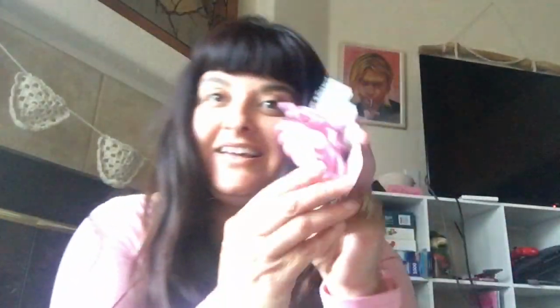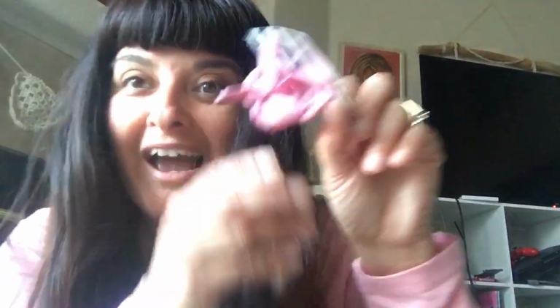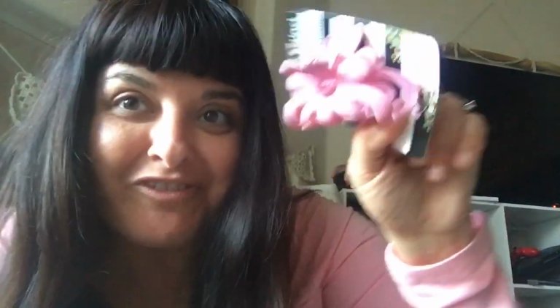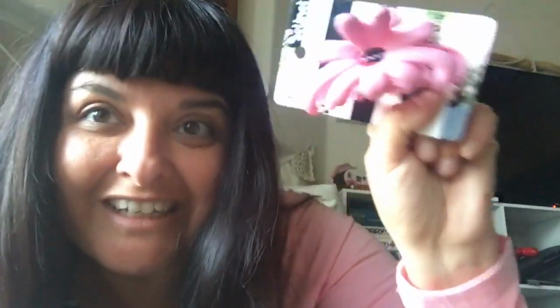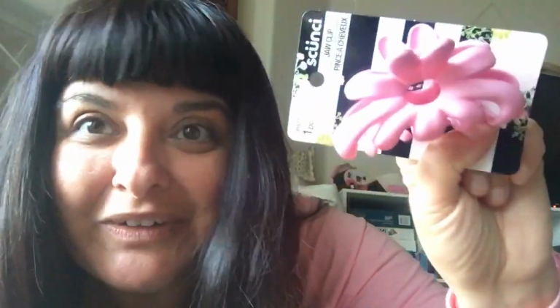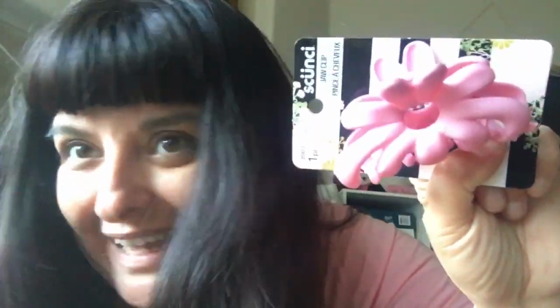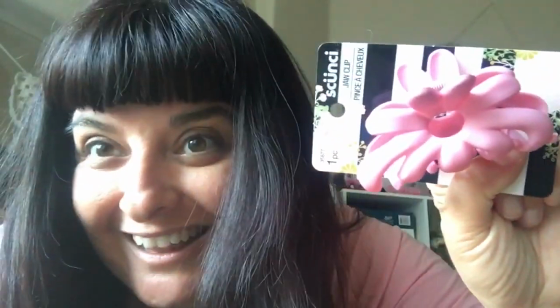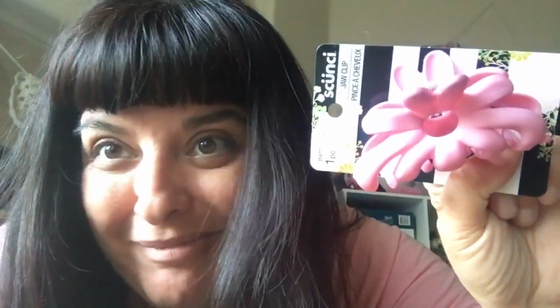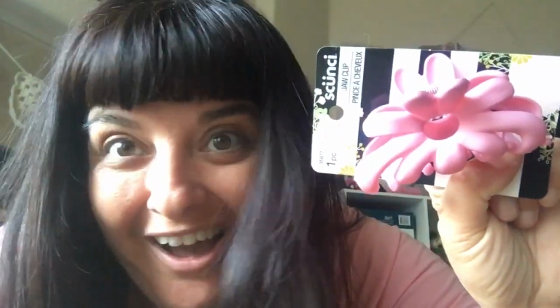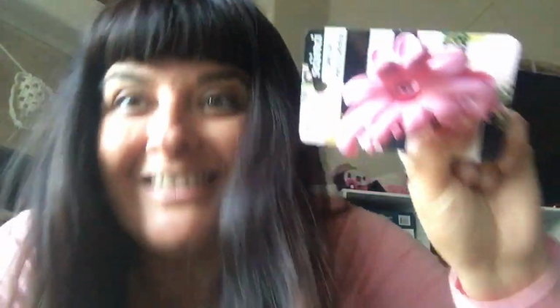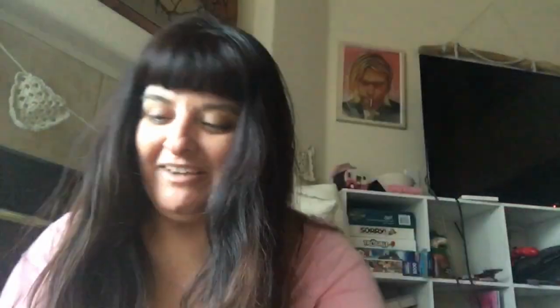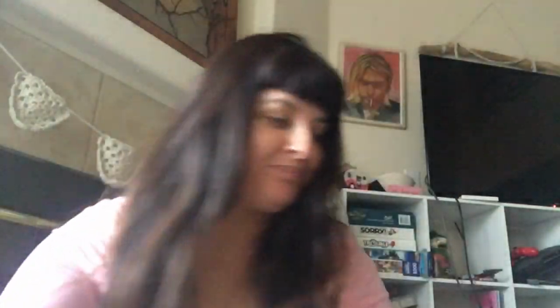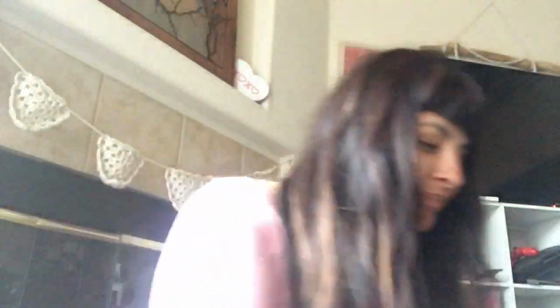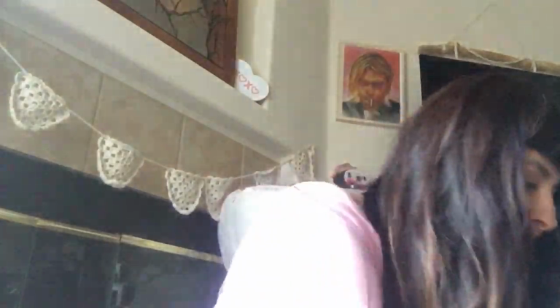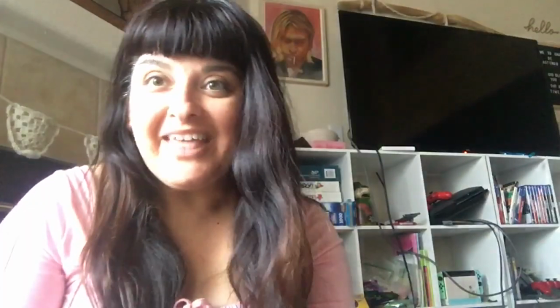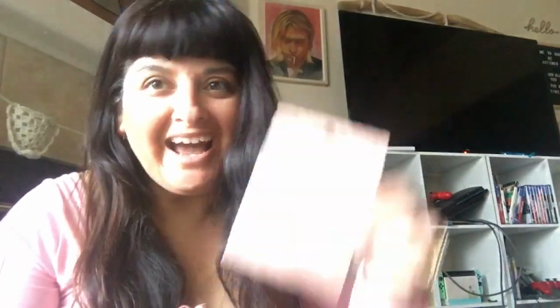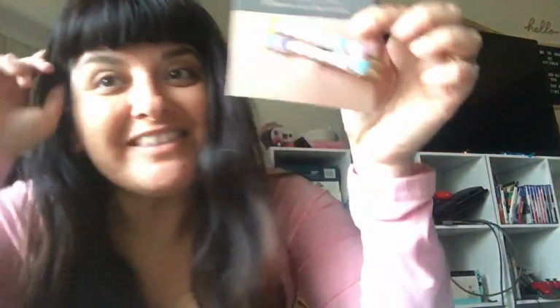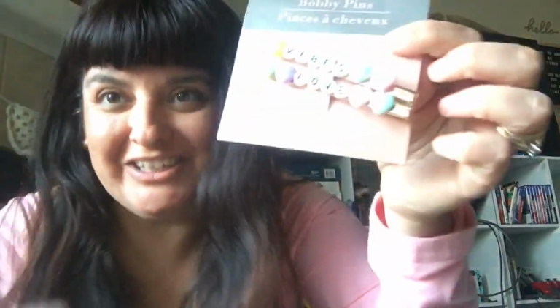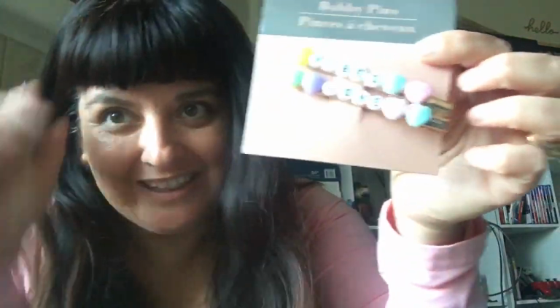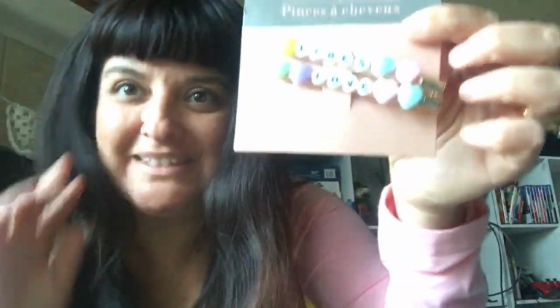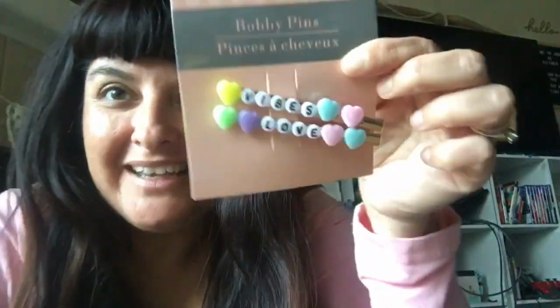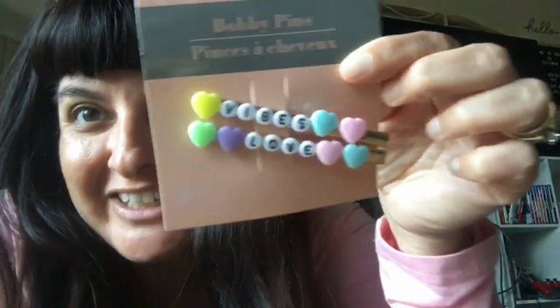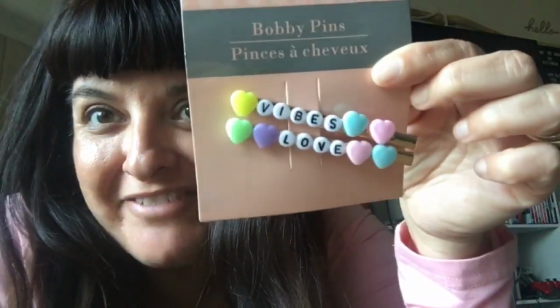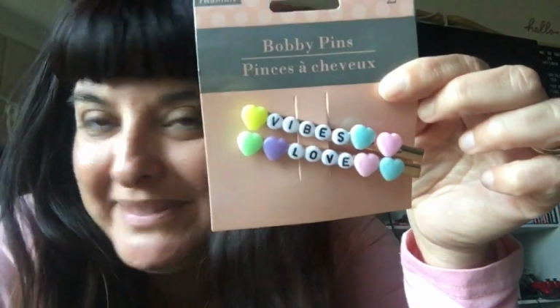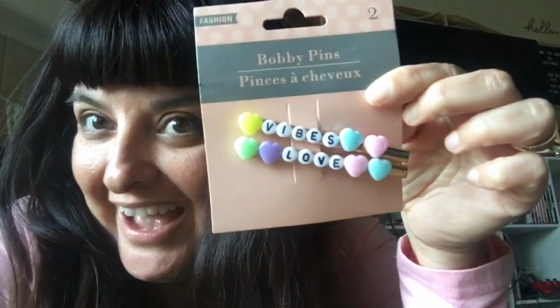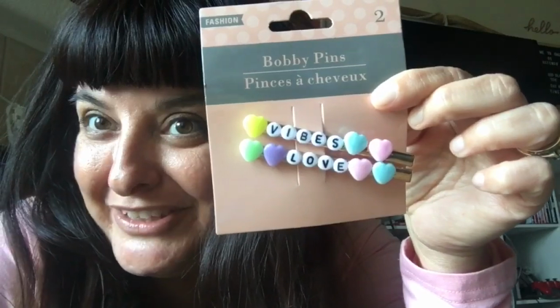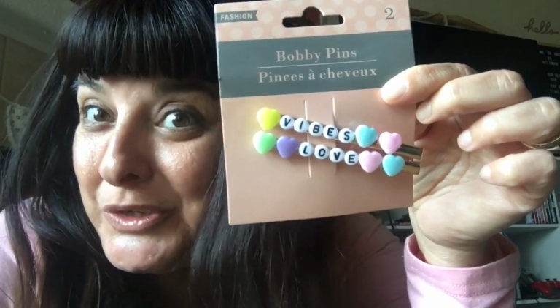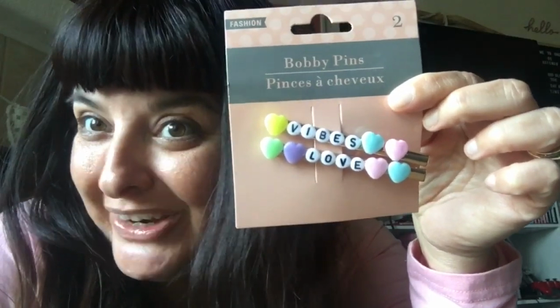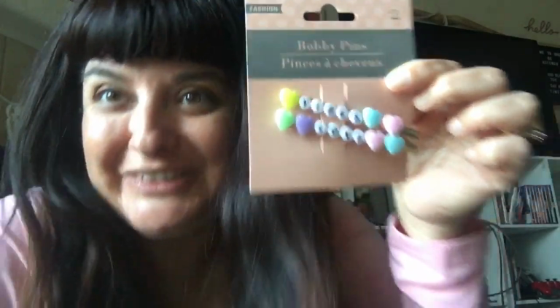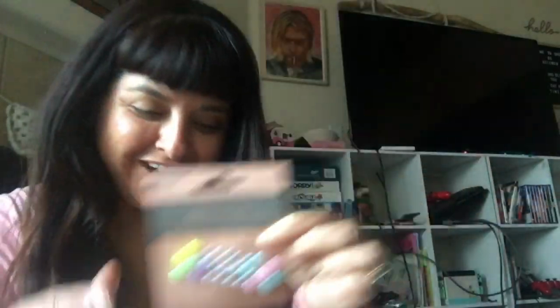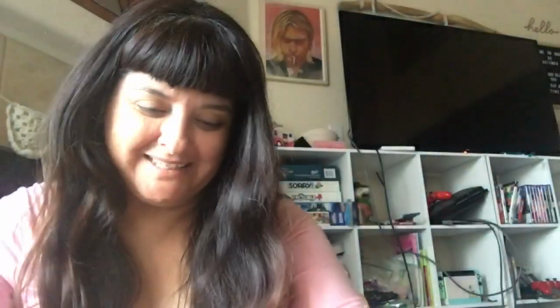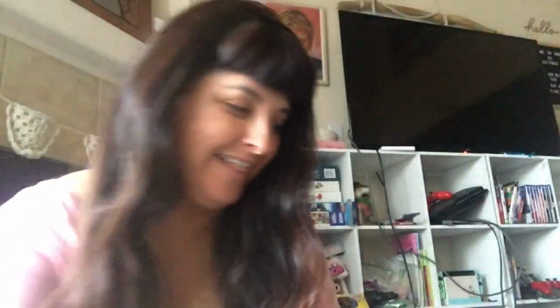Then we have this really cute pink clip — I just love it. Then I have these cute clips that just say 'vibes' and 'love,' super cute fun pastel colors.